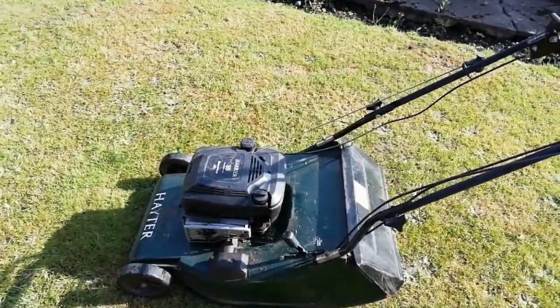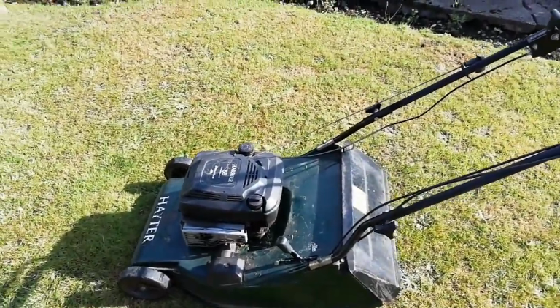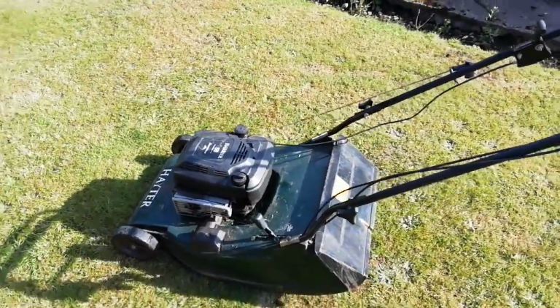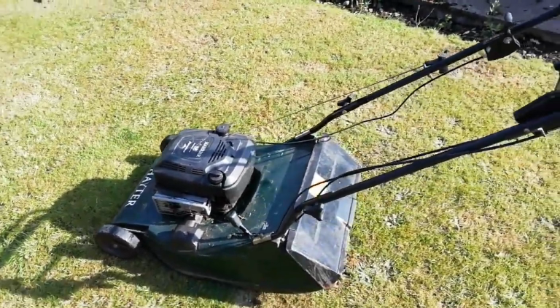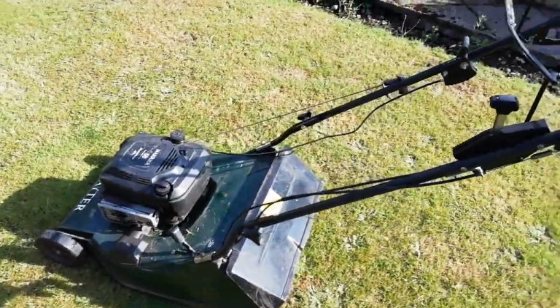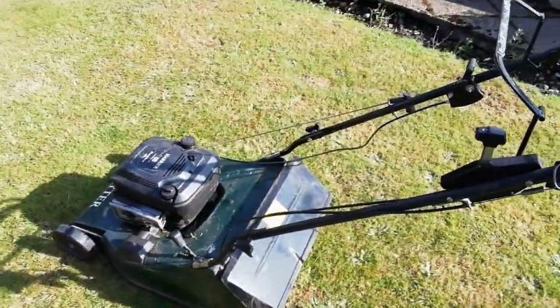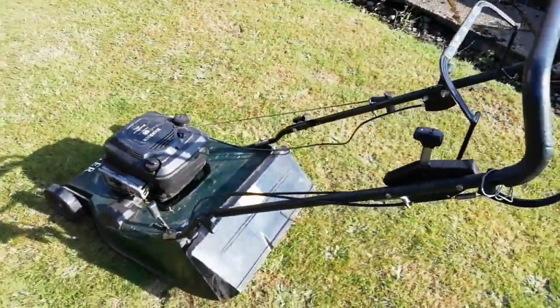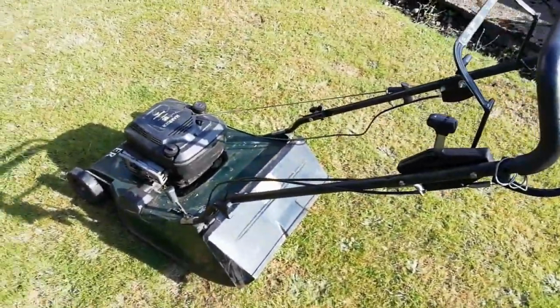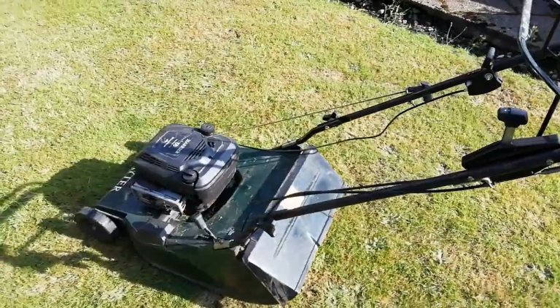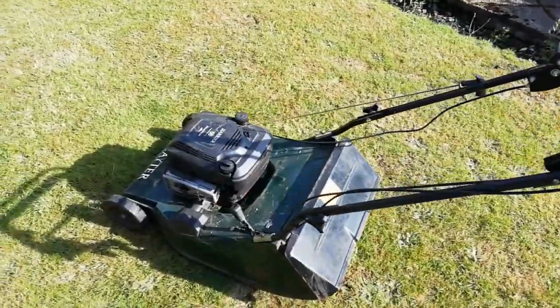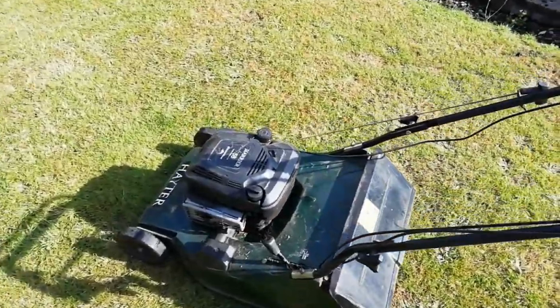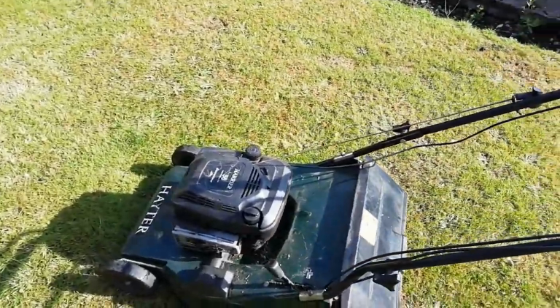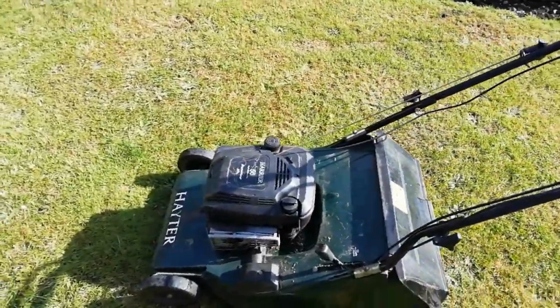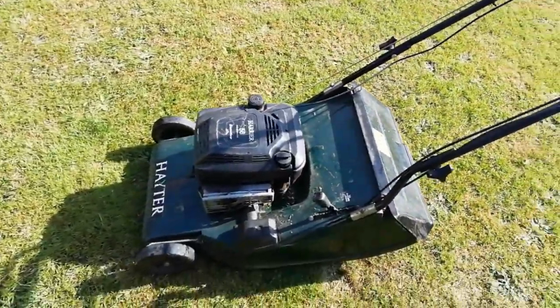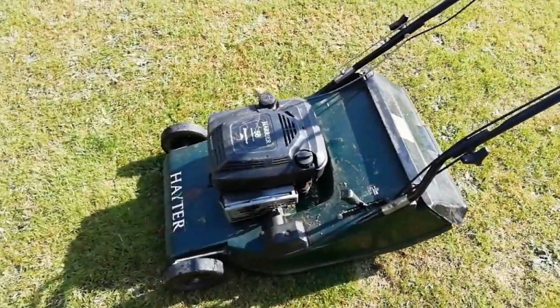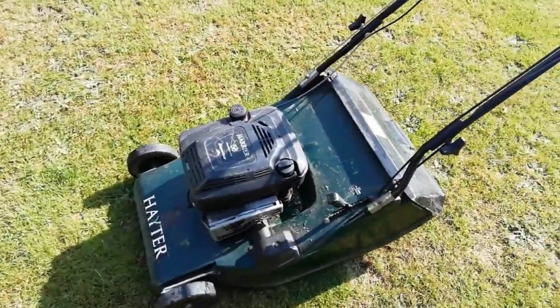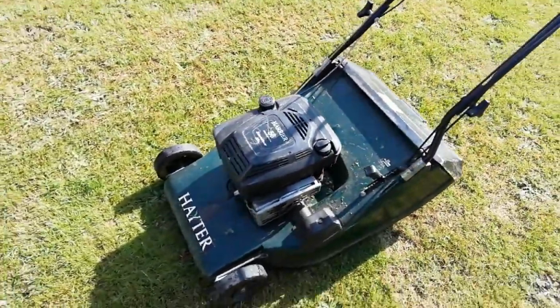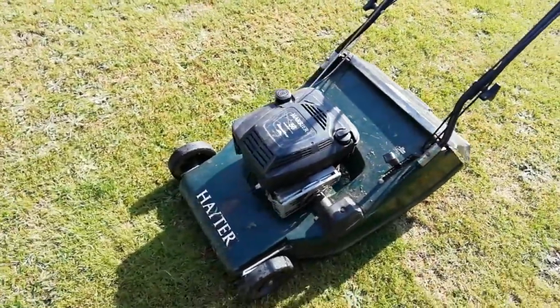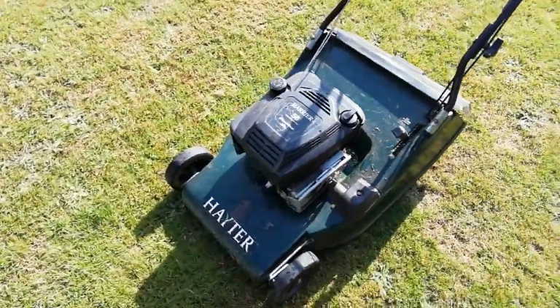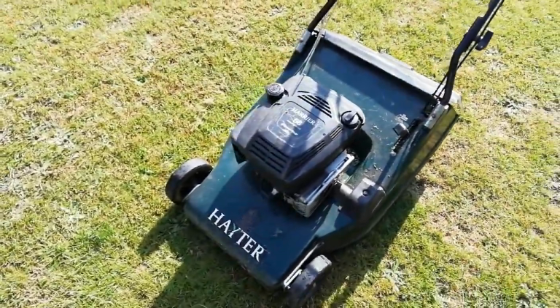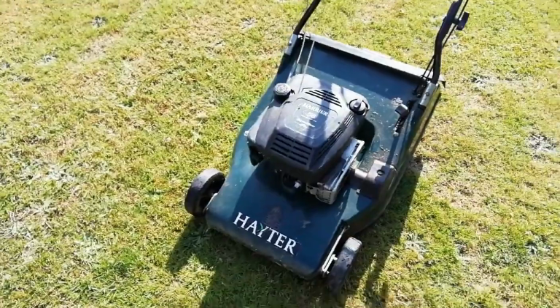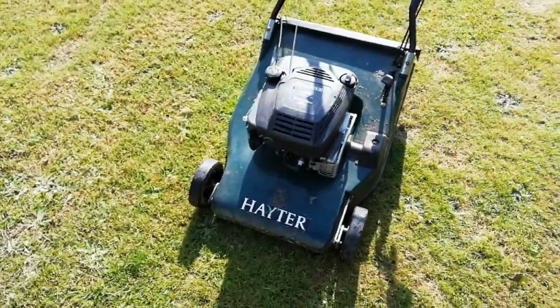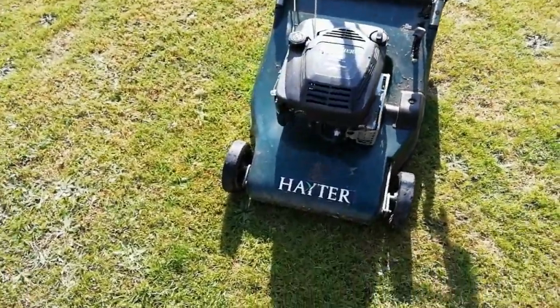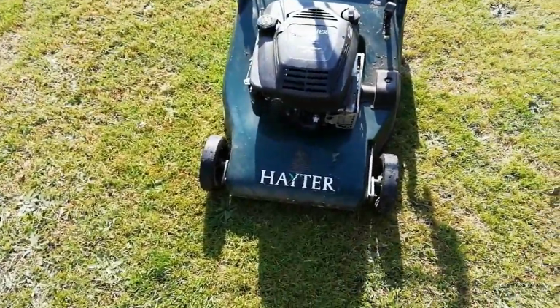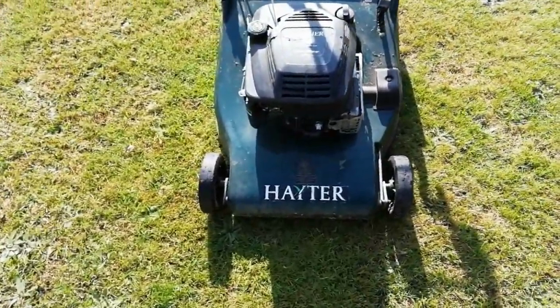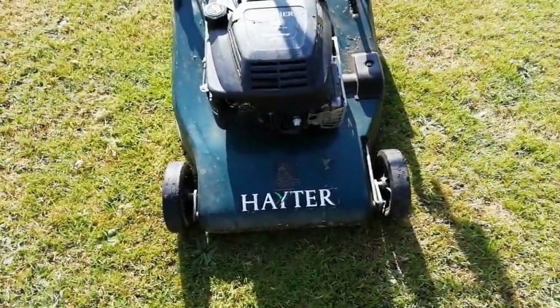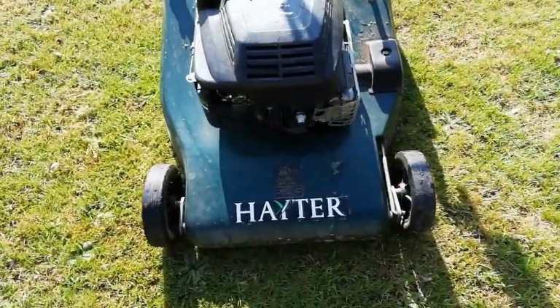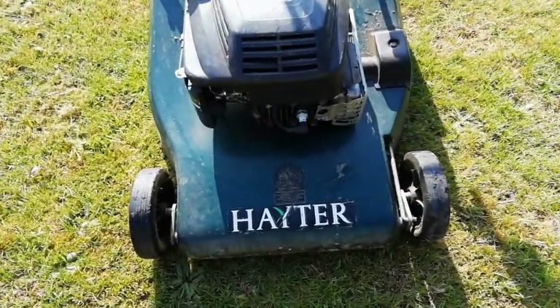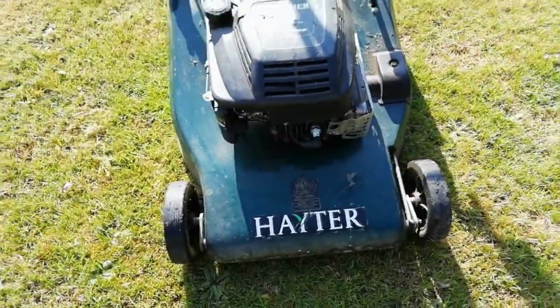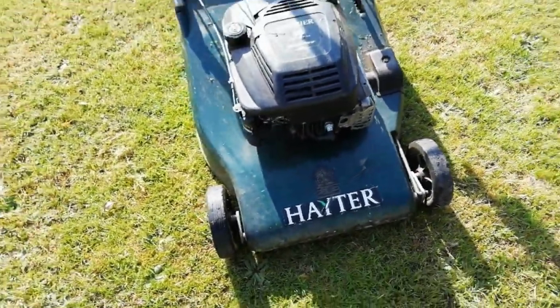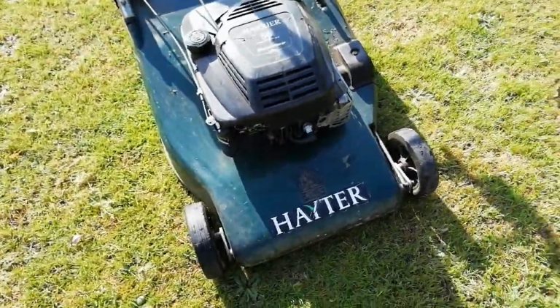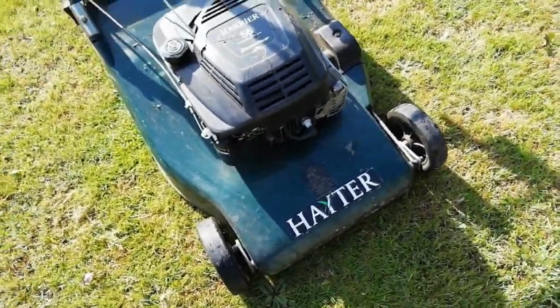This is the Hayter 56 that I drove all that way for. You see it's got a bit of a mark, a bit of a crack in the body.